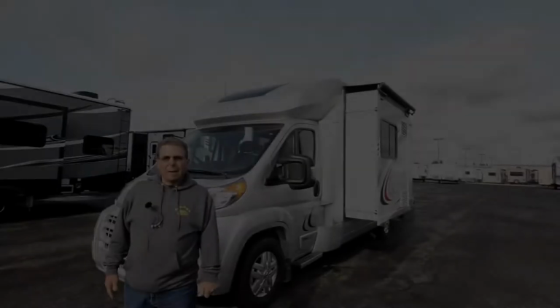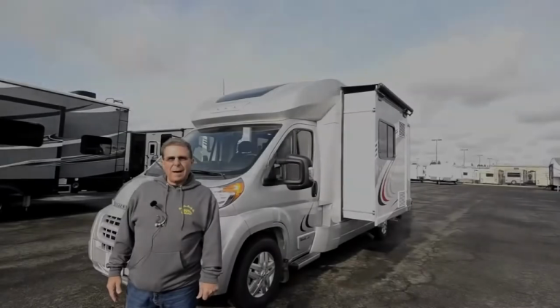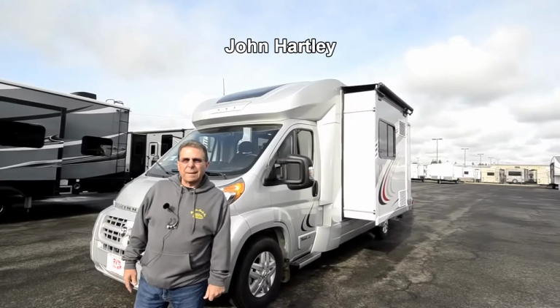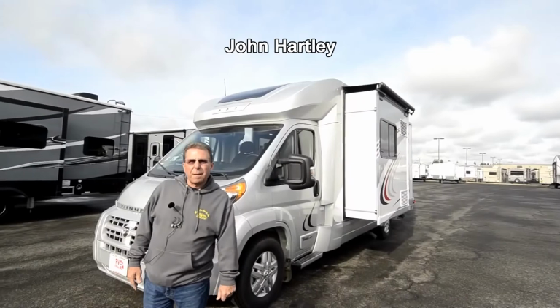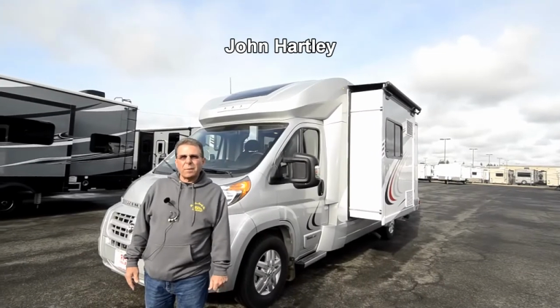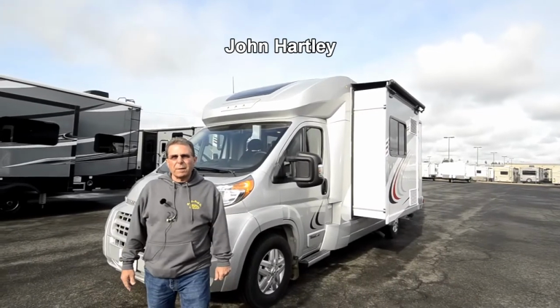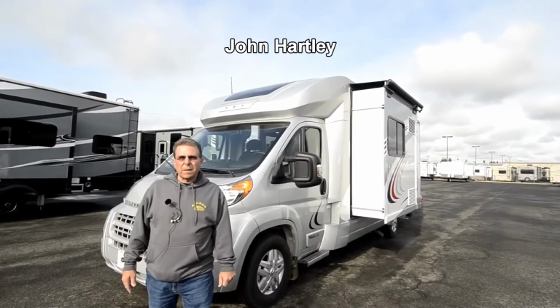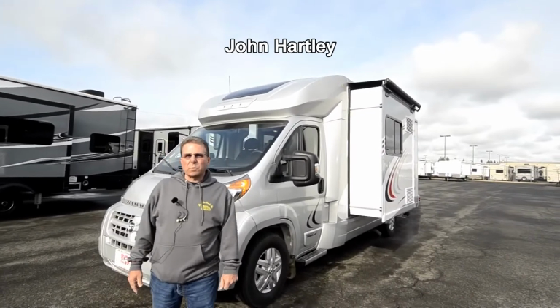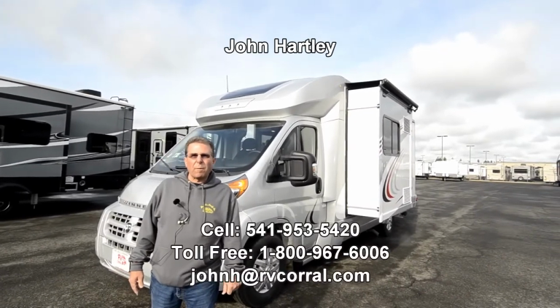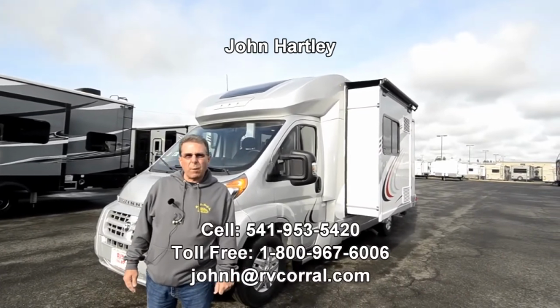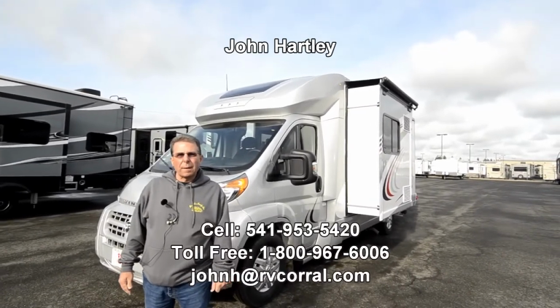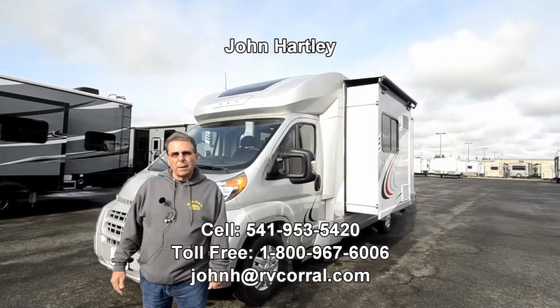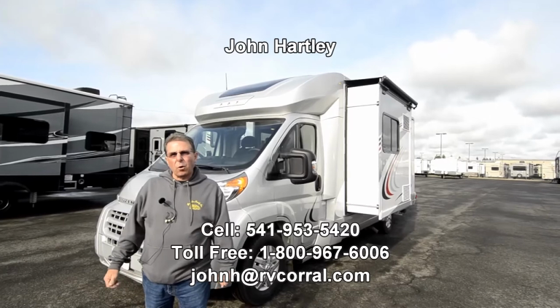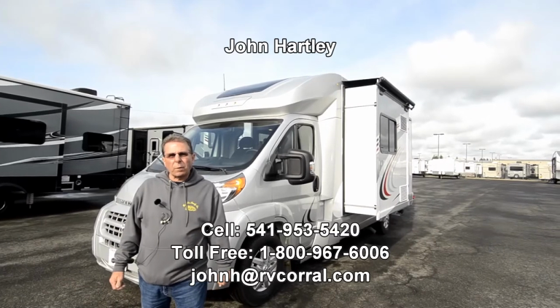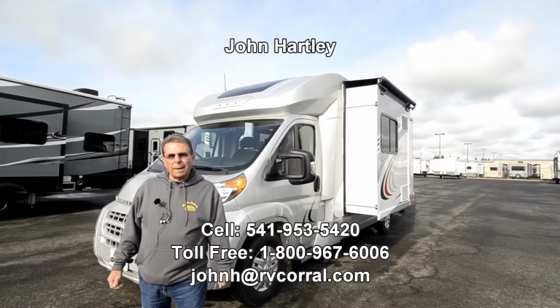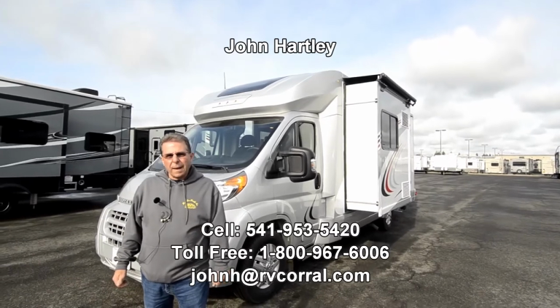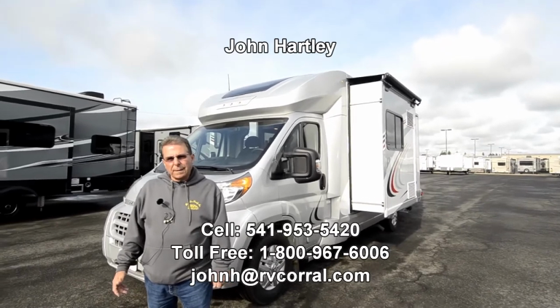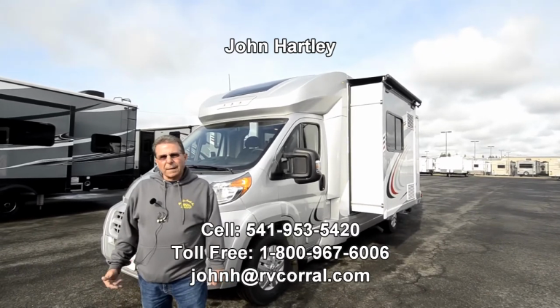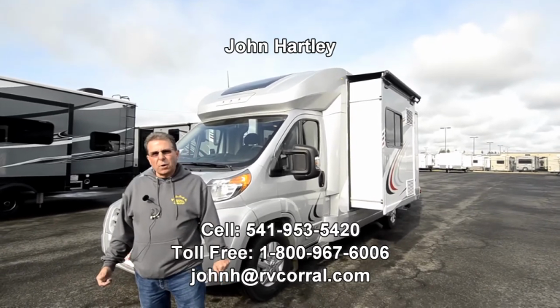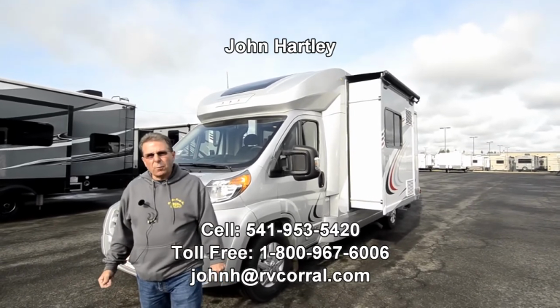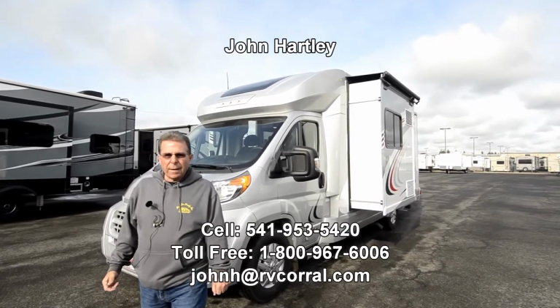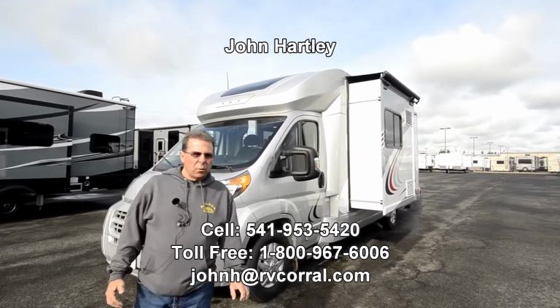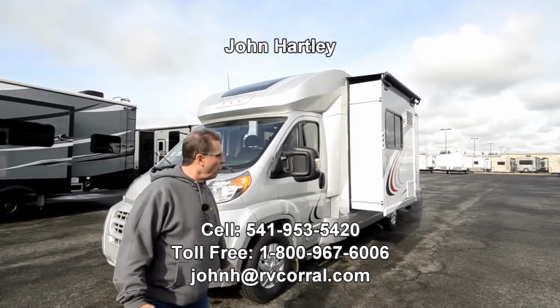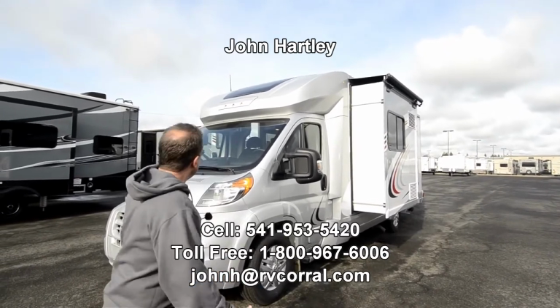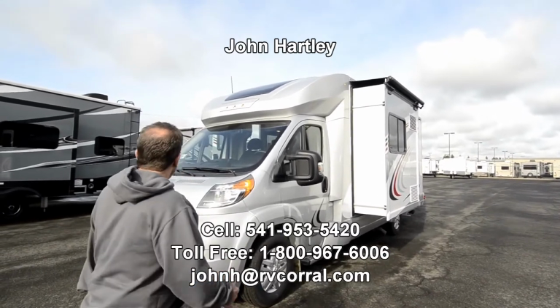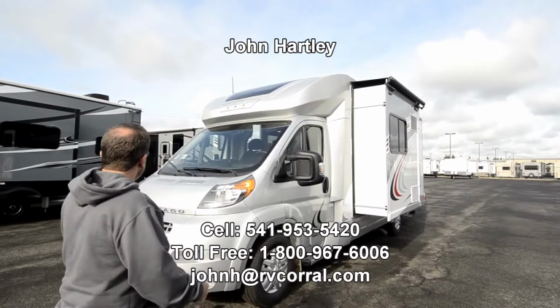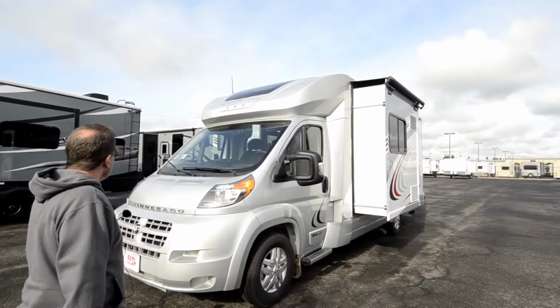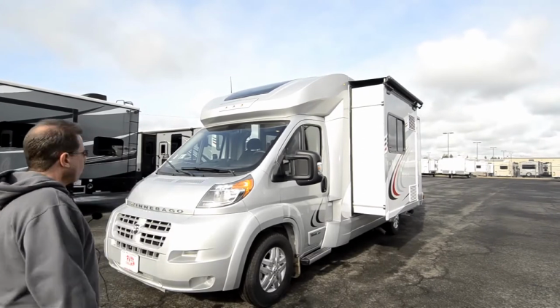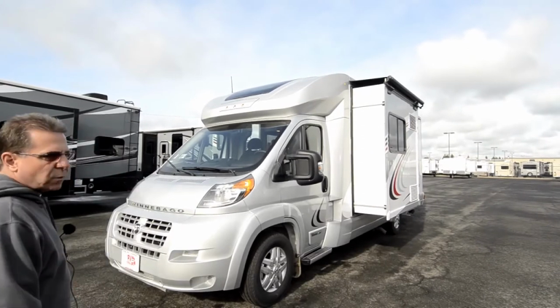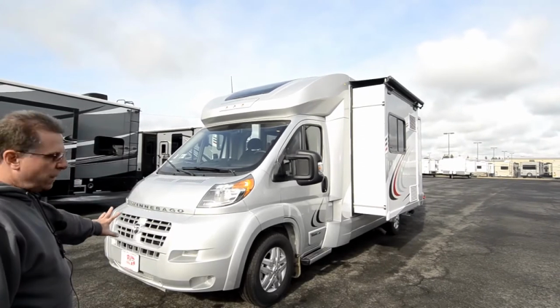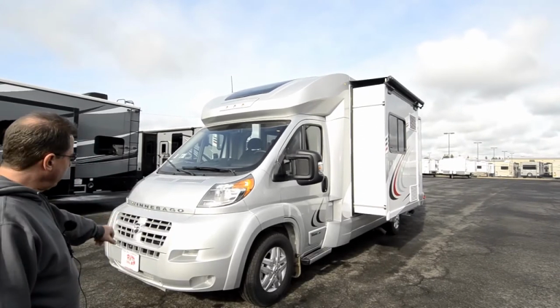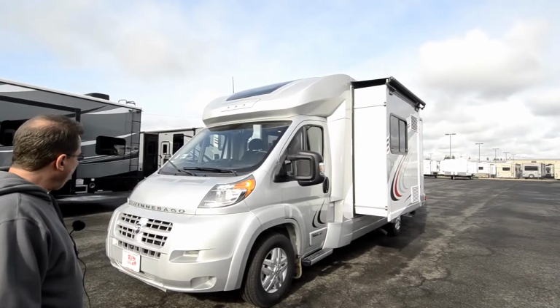Hi, I'm John Hartley, salesperson with the RV Corral here at our Coburg lot, and today I get to show you a new 2018 Trend 23D model.